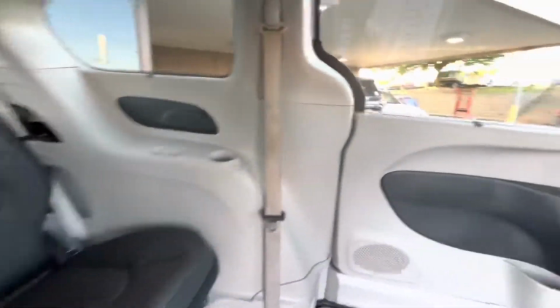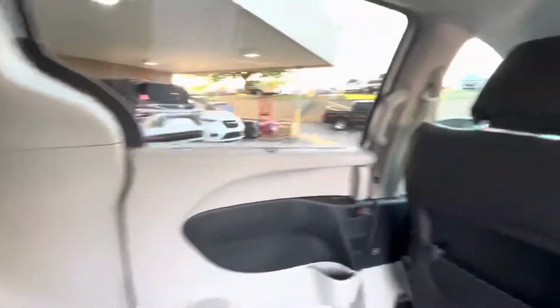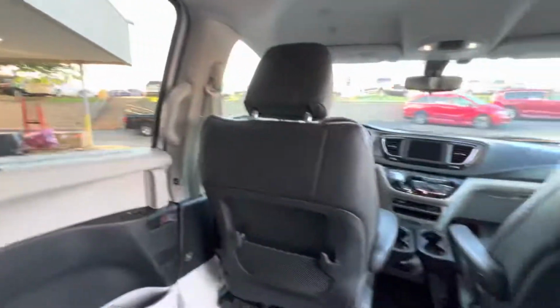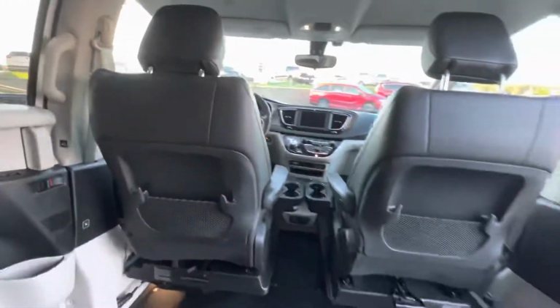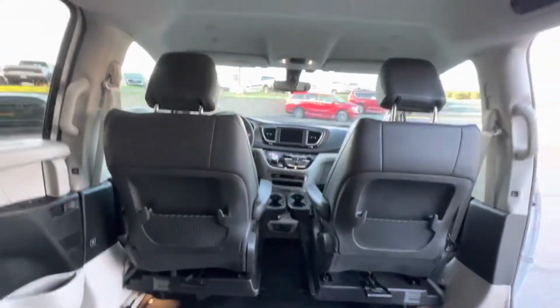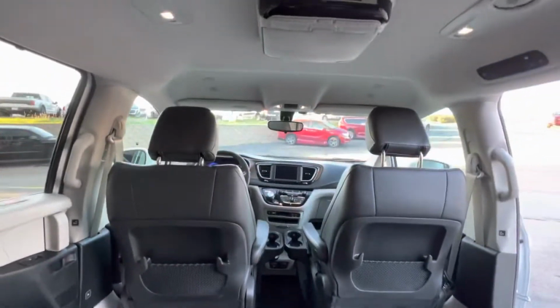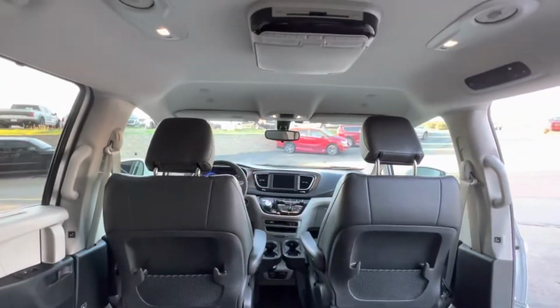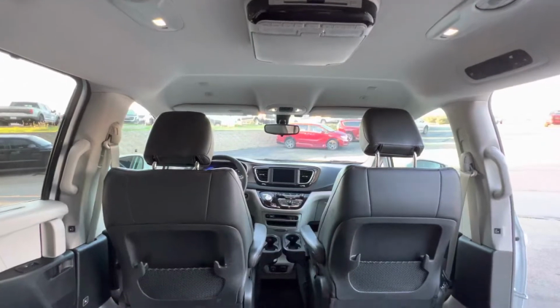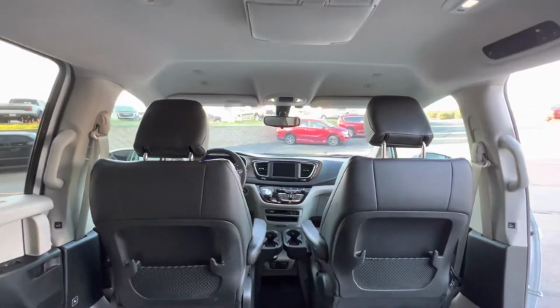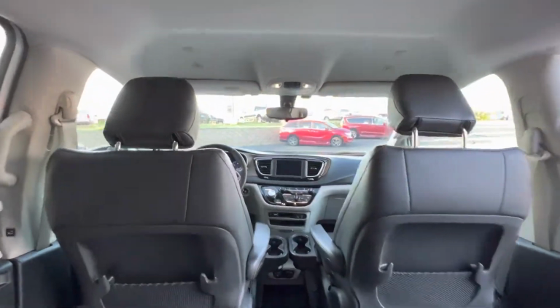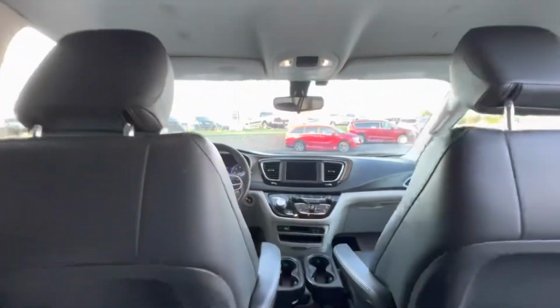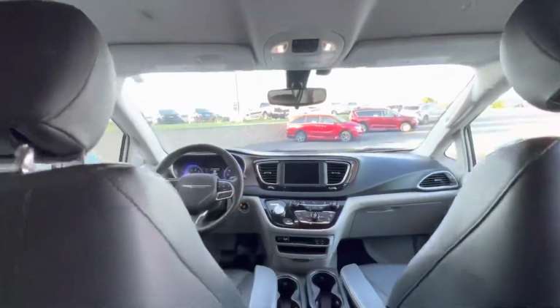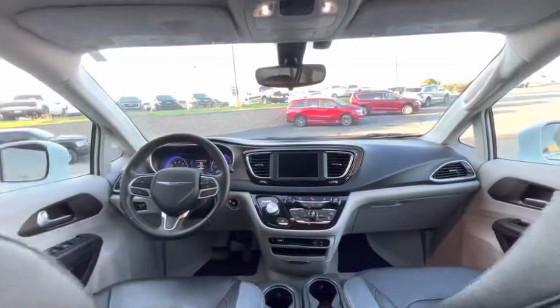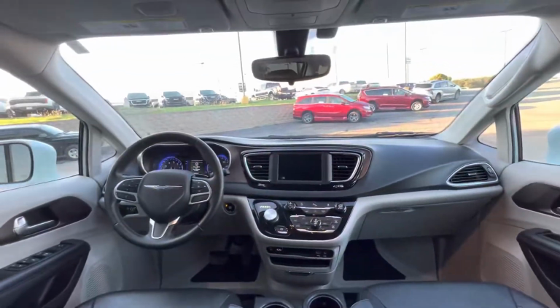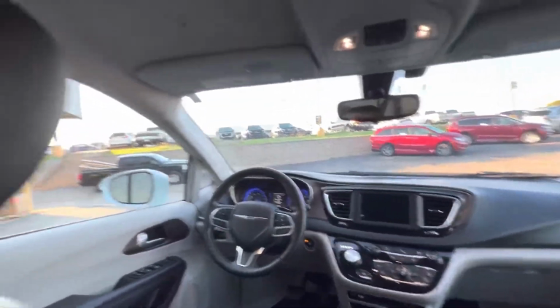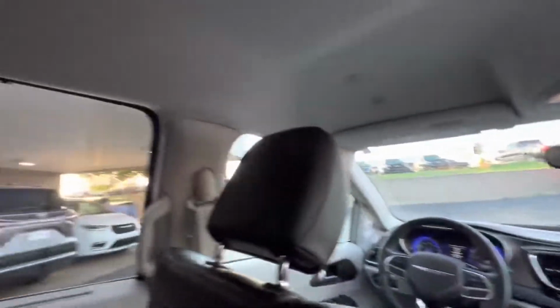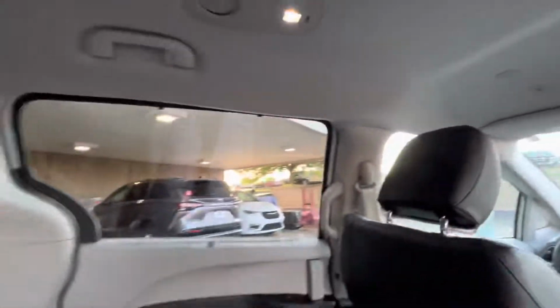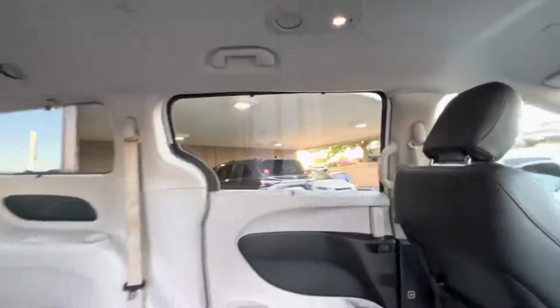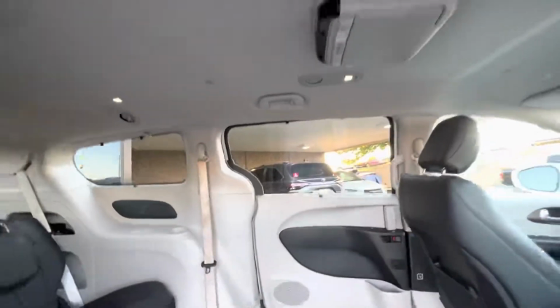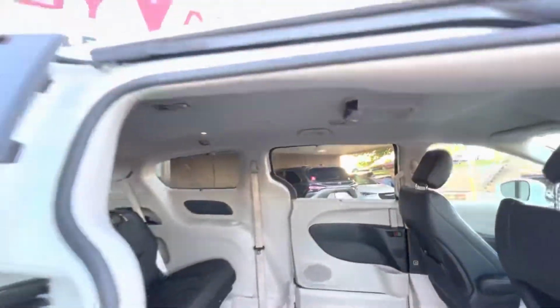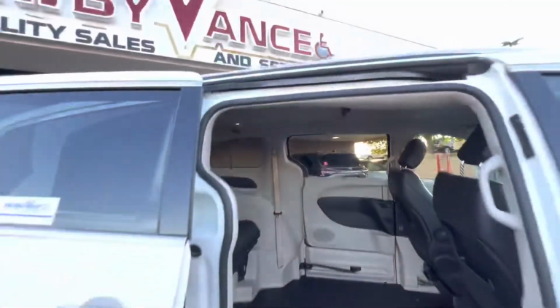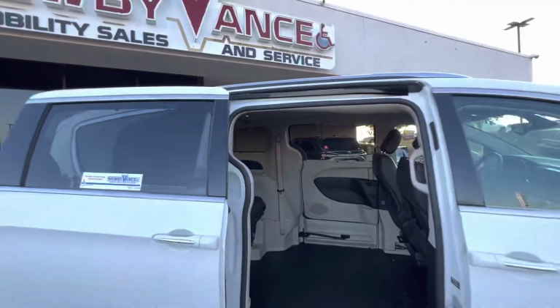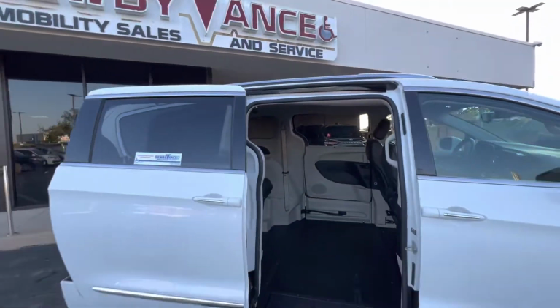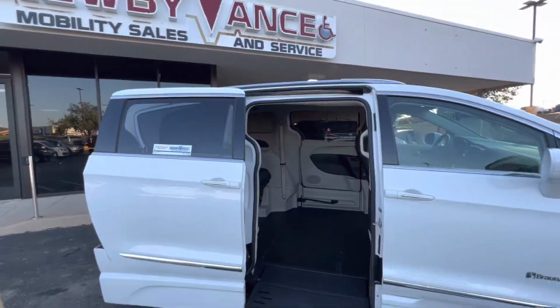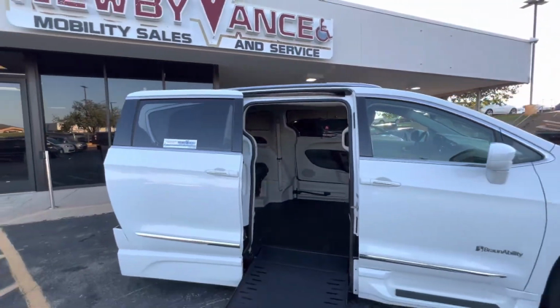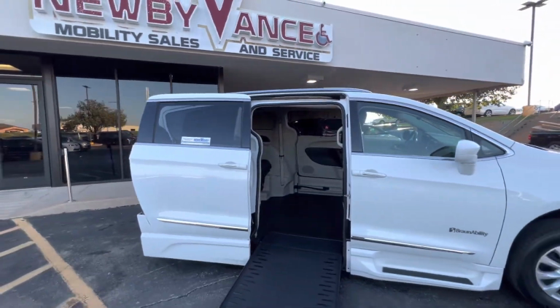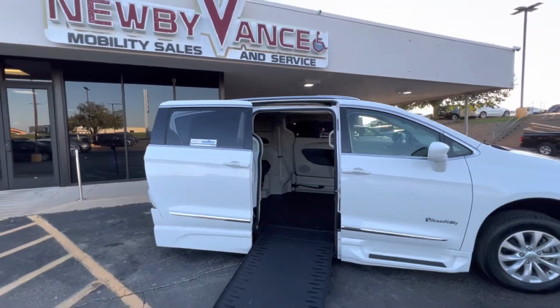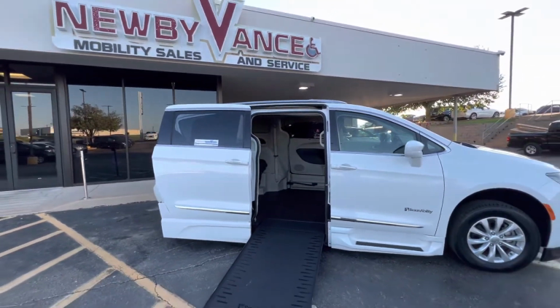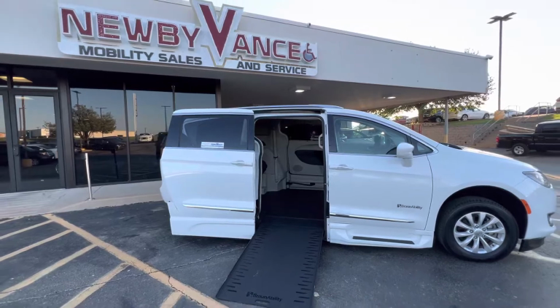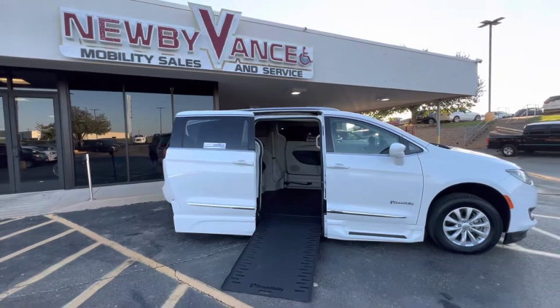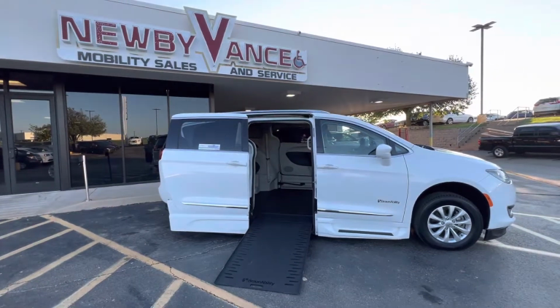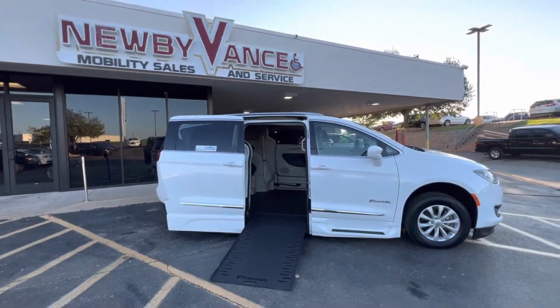This vehicle does qualify for our lifetime power chain program, so be sure to give us a call and ask us about that as well. If you have any questions about this wheelchair accessible vehicle or any of our others, give us a call at 405-282-2113.